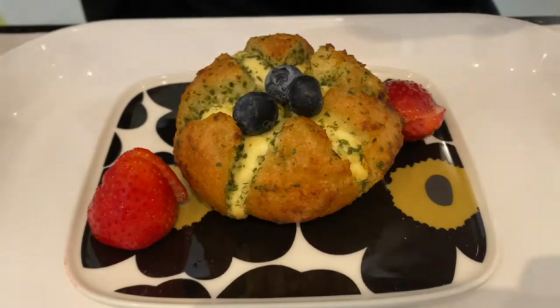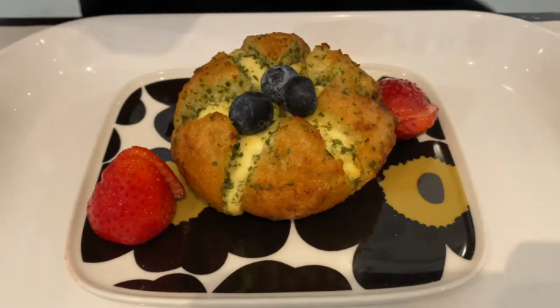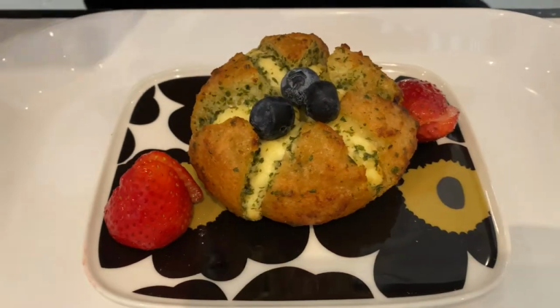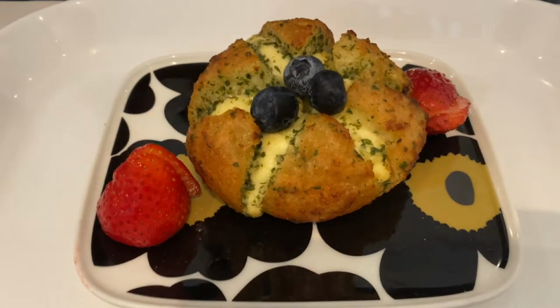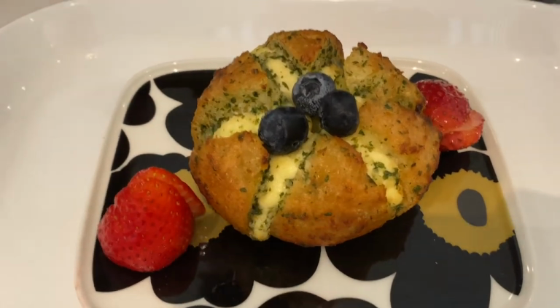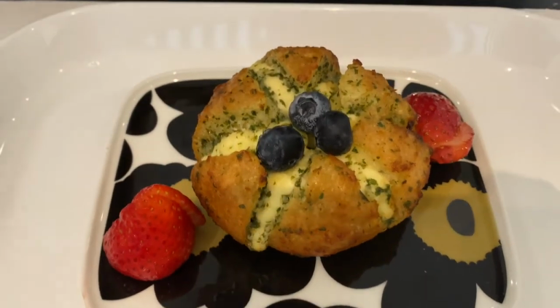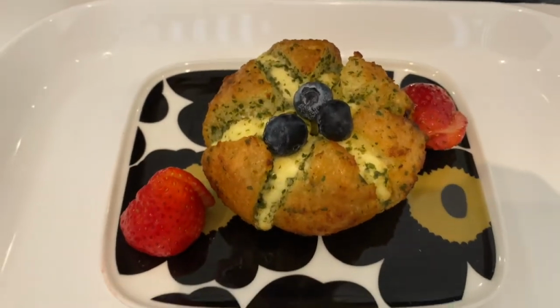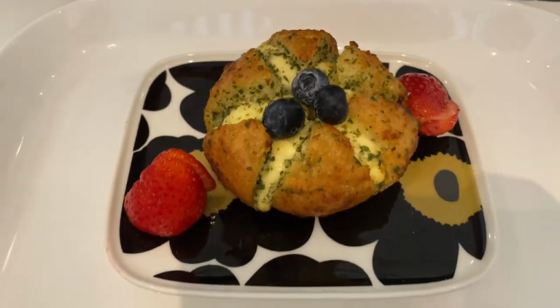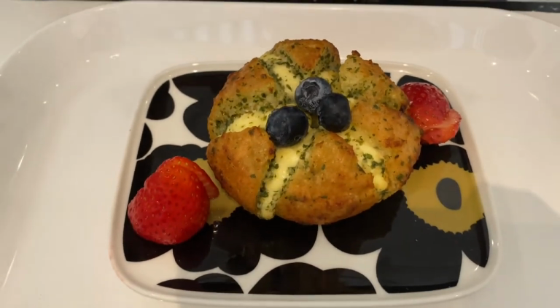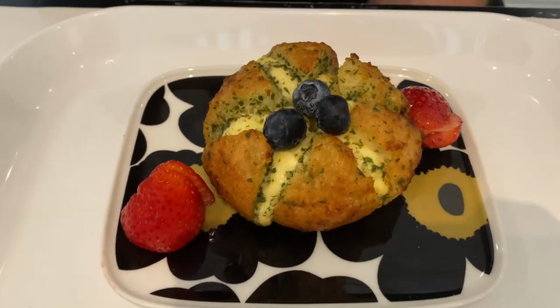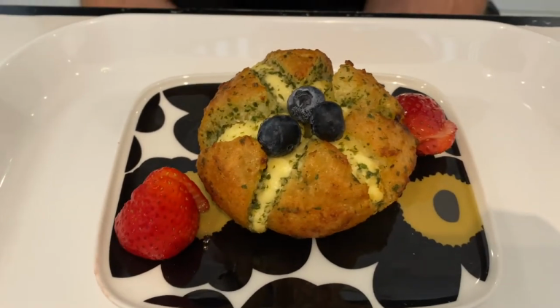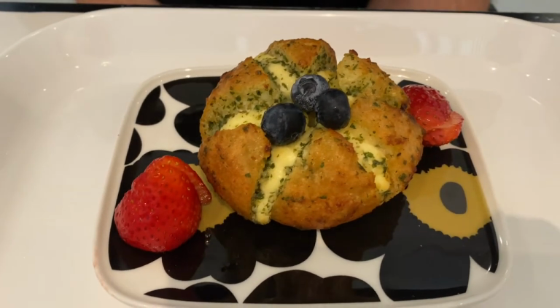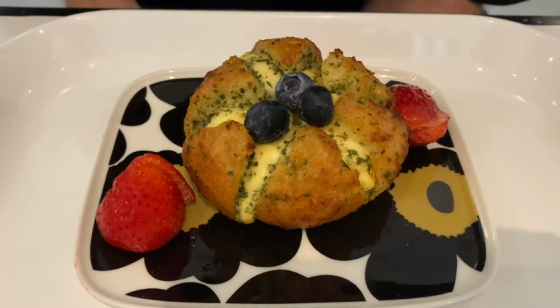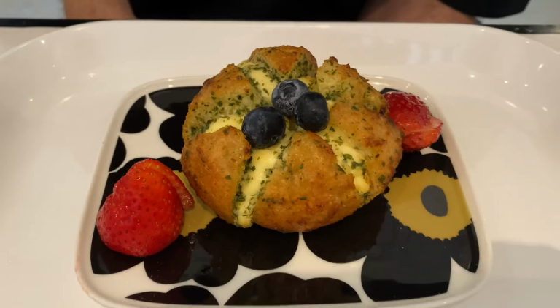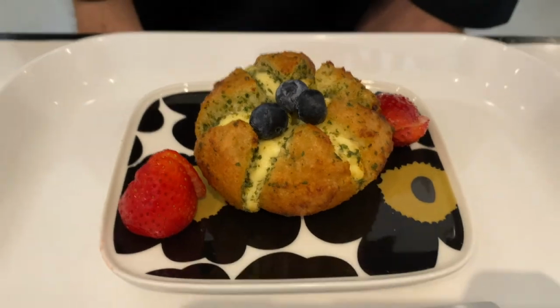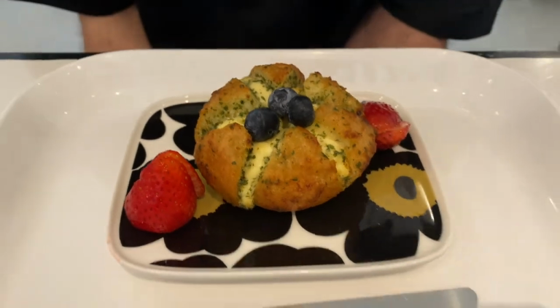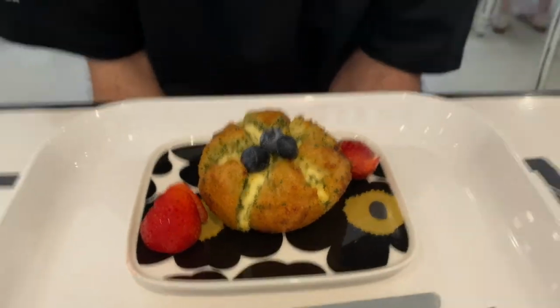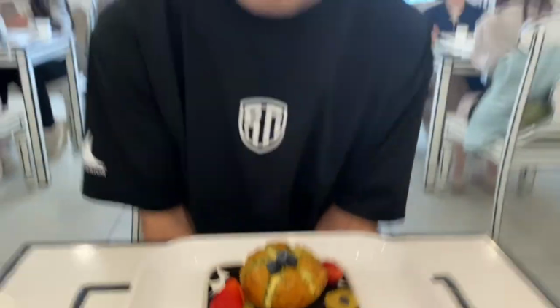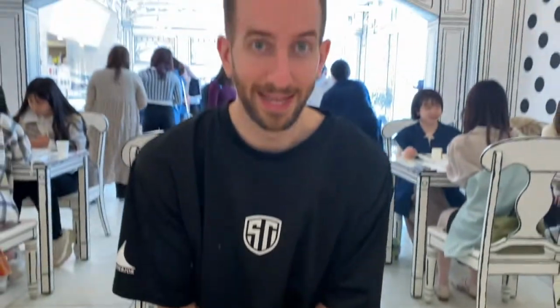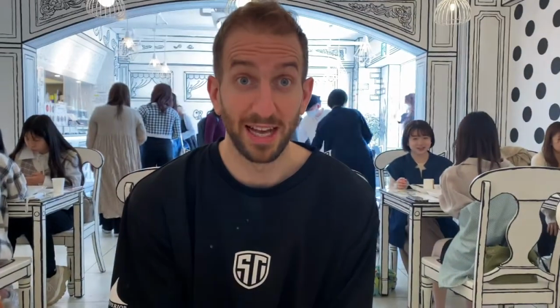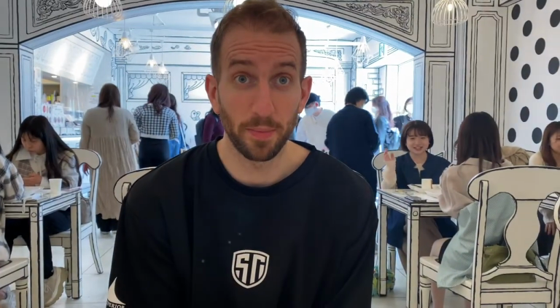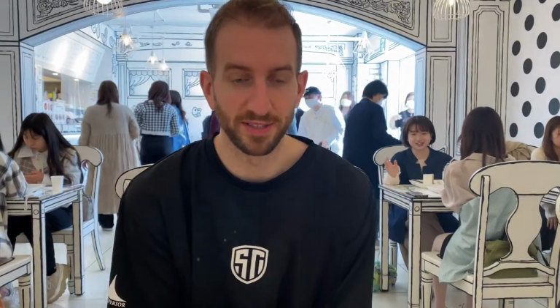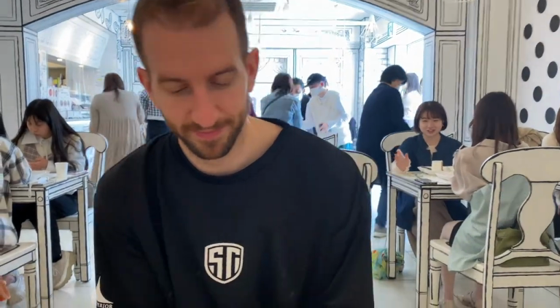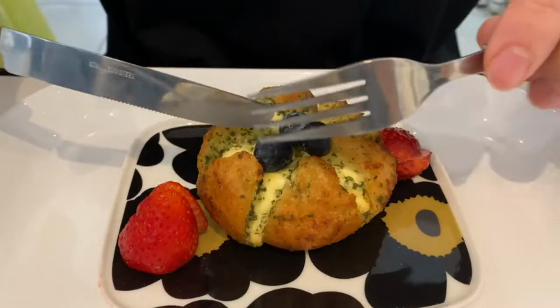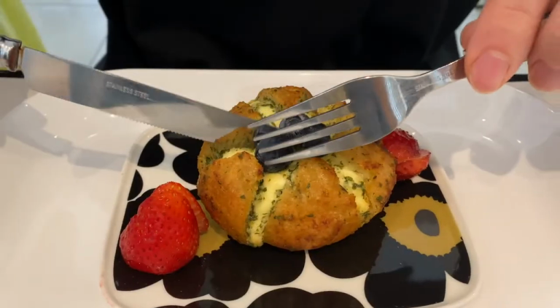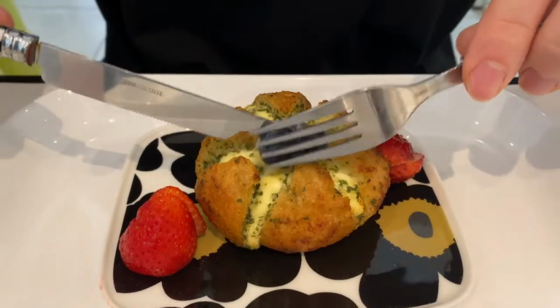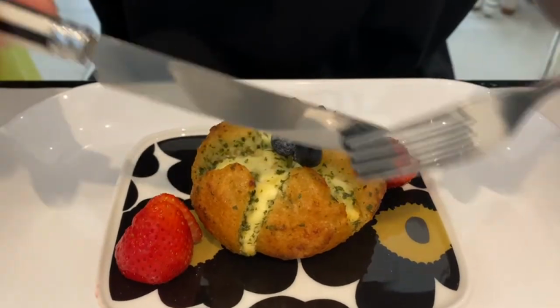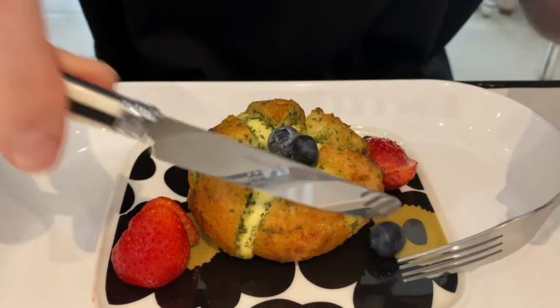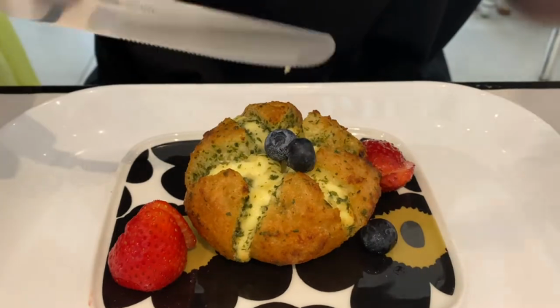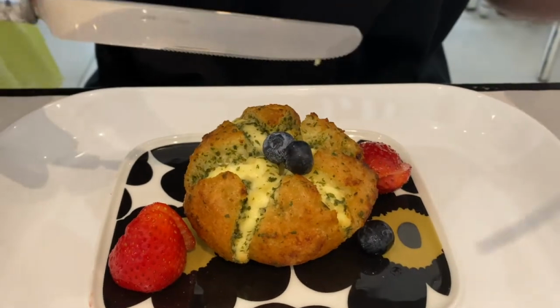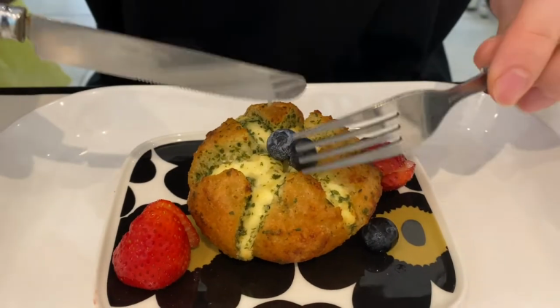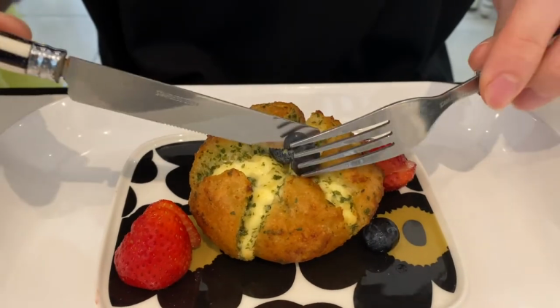There's also something on the menu called manurupan, which is a popular Korean garlic bread. I love garlic and I love bread, so it only made sense to get one. I really thought it was going to be bigger, but it was still pretty good.